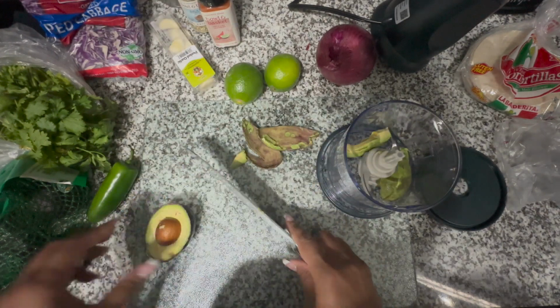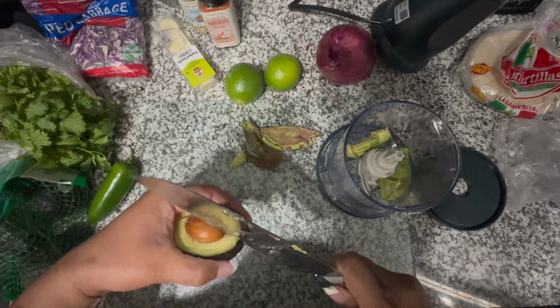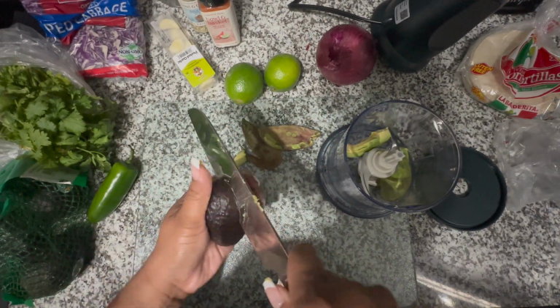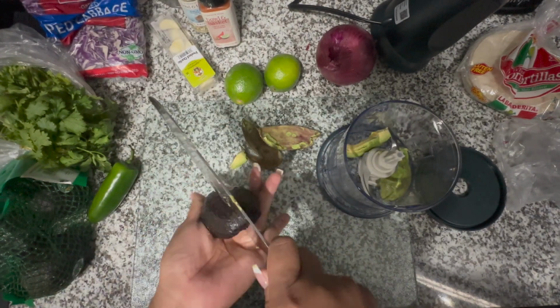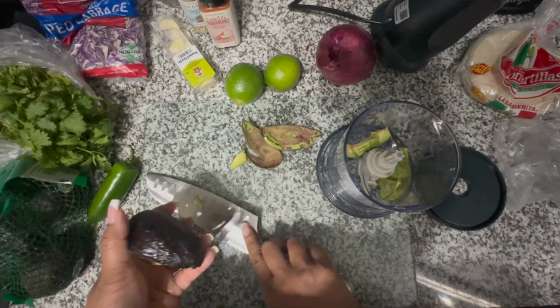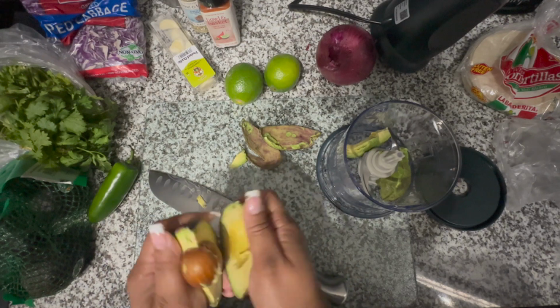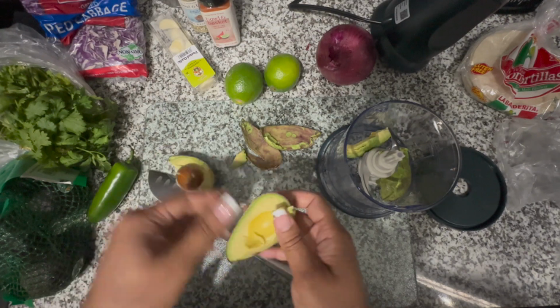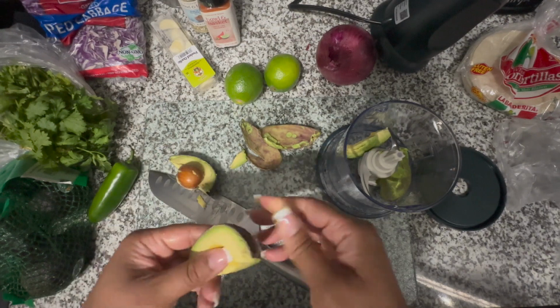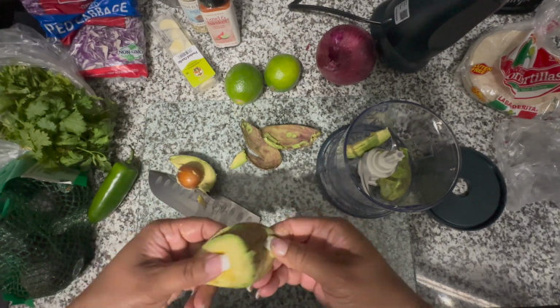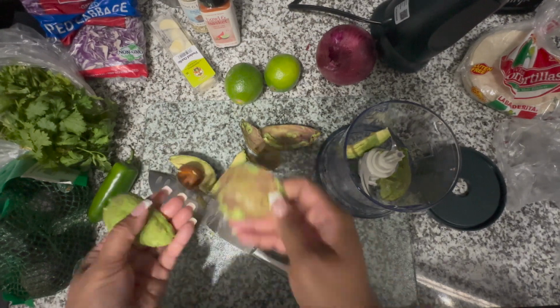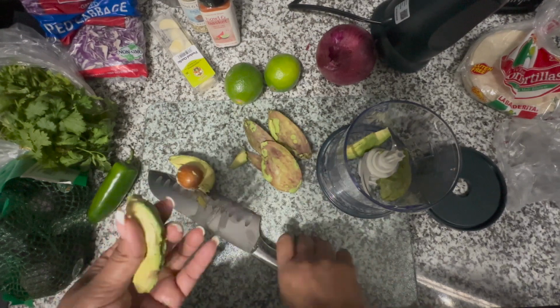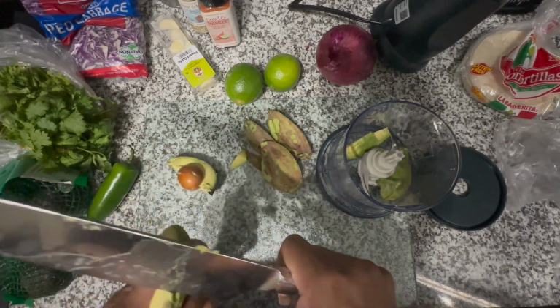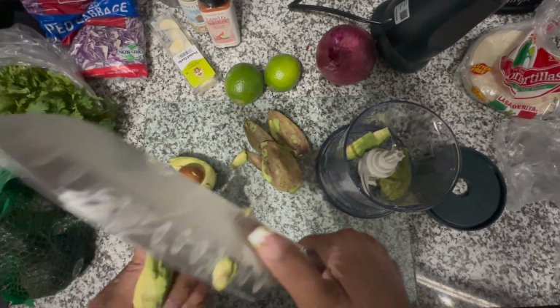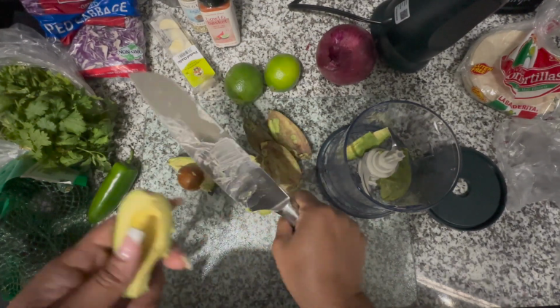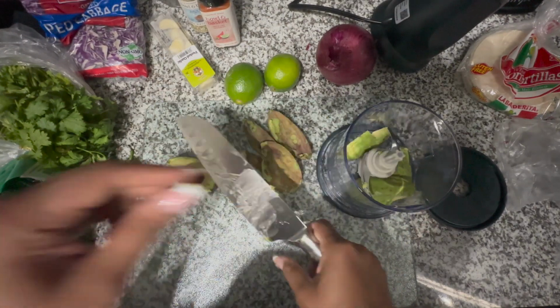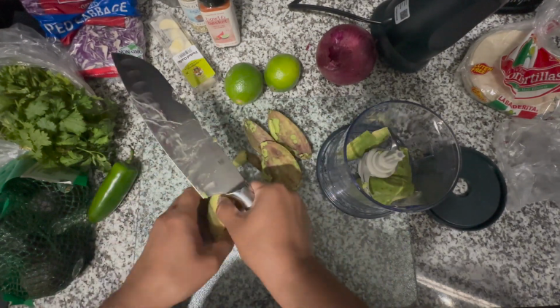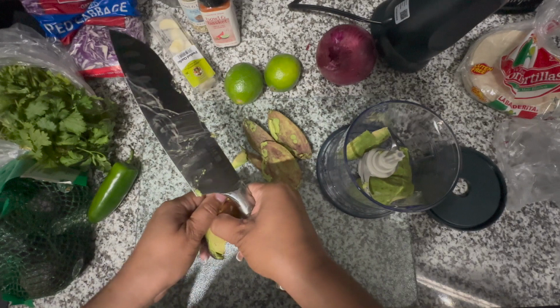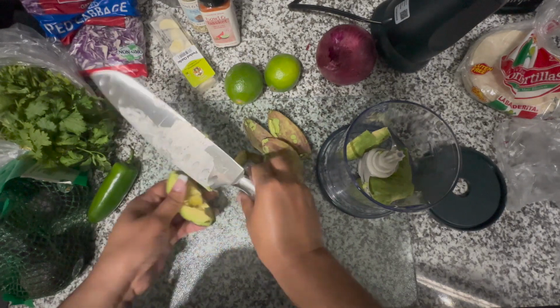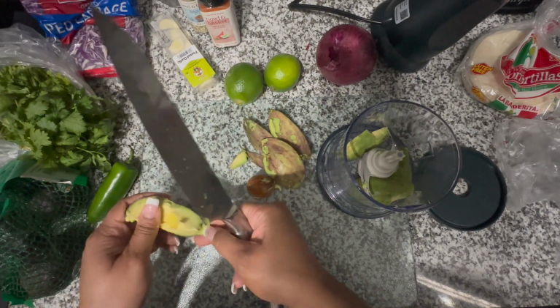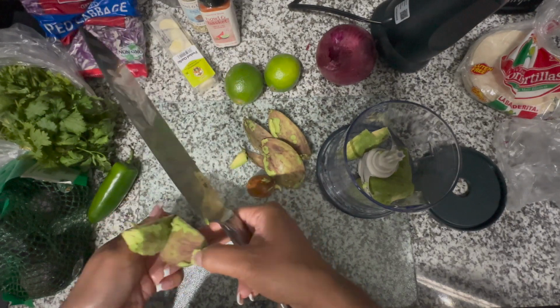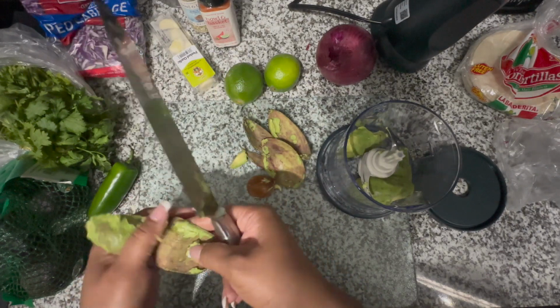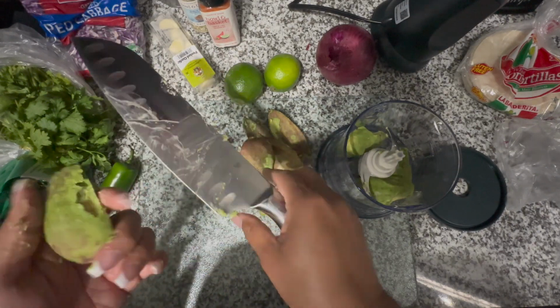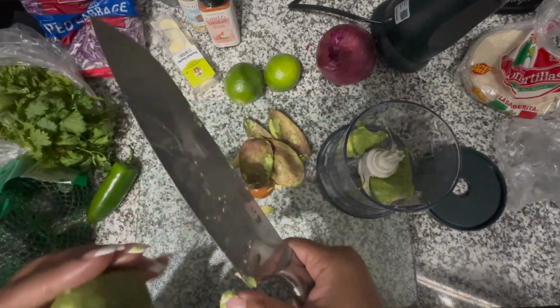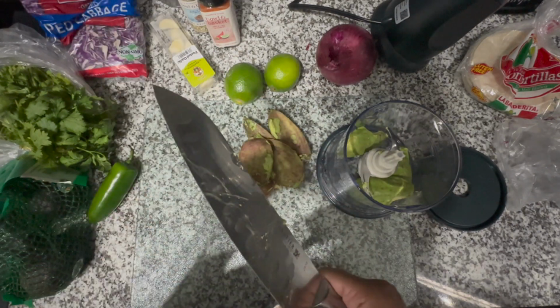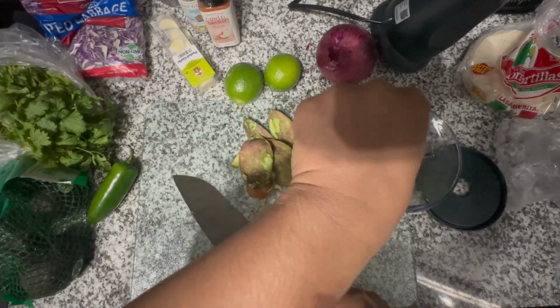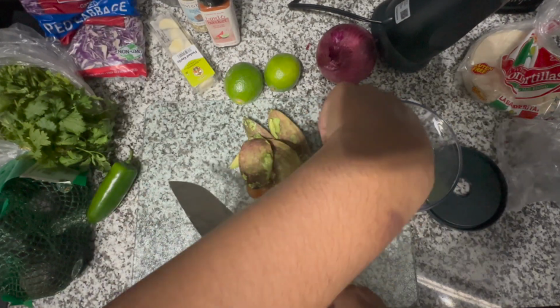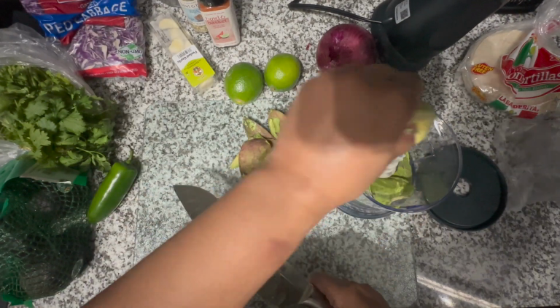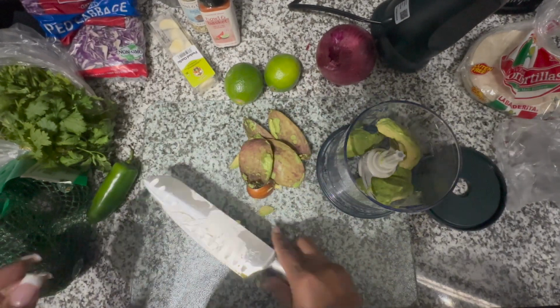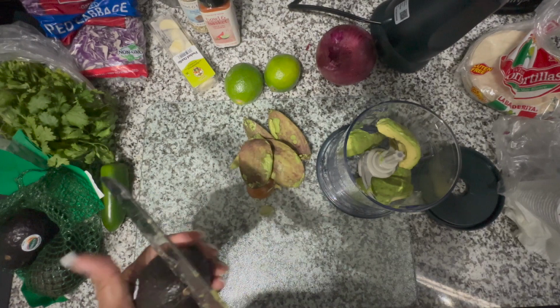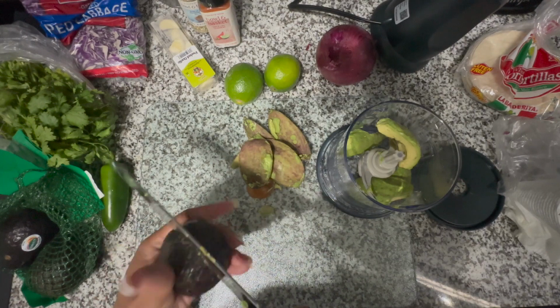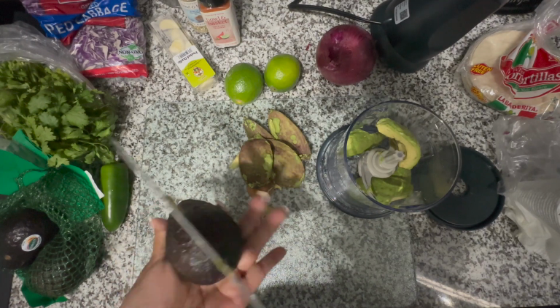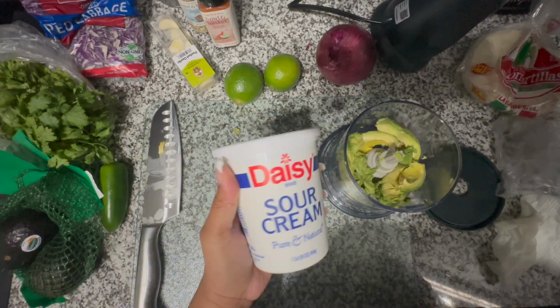First you see me cutting up two avocados and putting them in my ninja chopper. If you have a chopper, blender, or puree machine, you want to do the crema in that — it makes it so much easier to mix up and gives it a smooth finish.